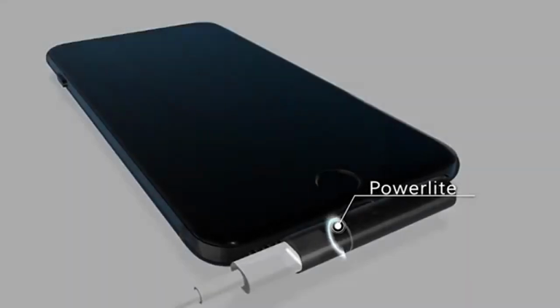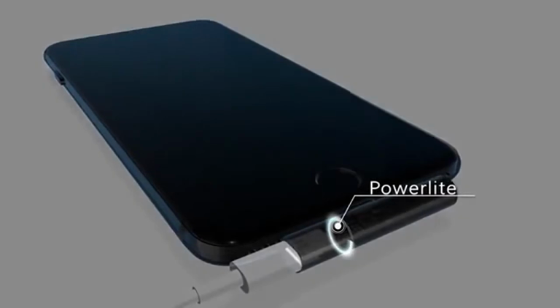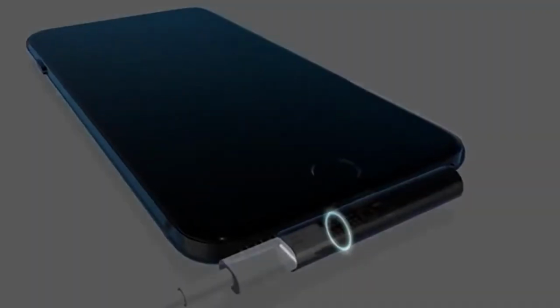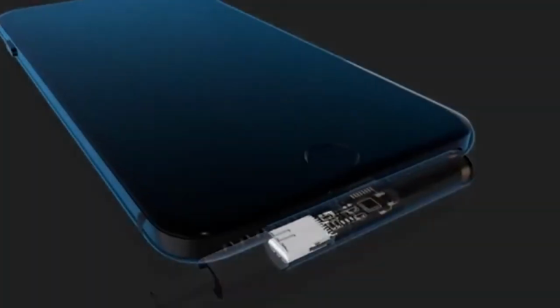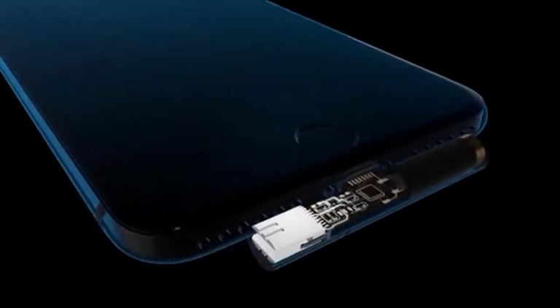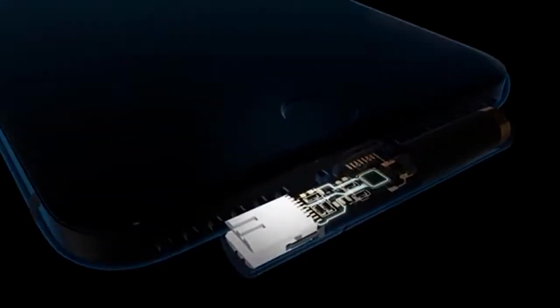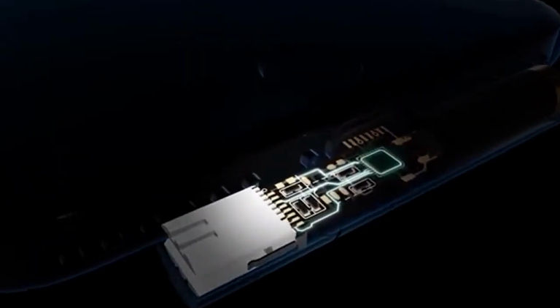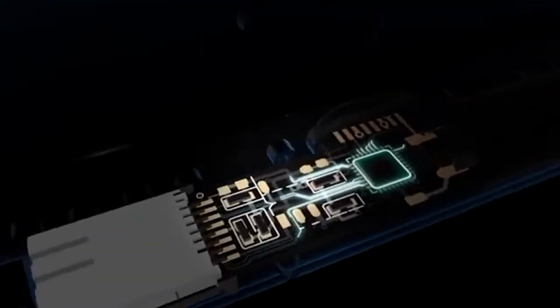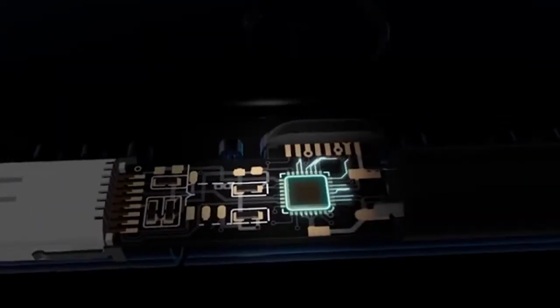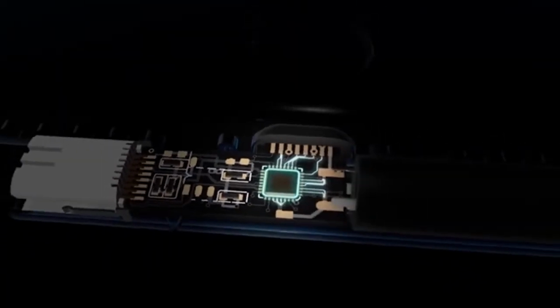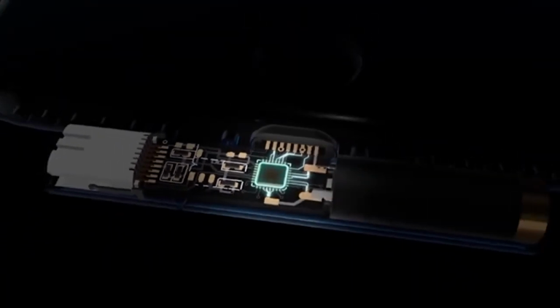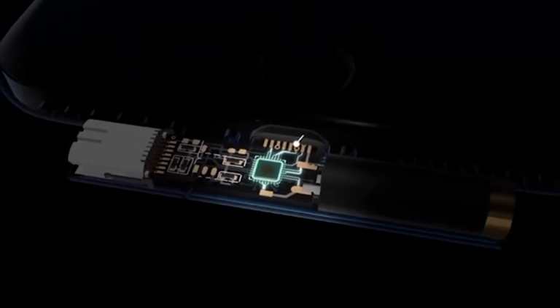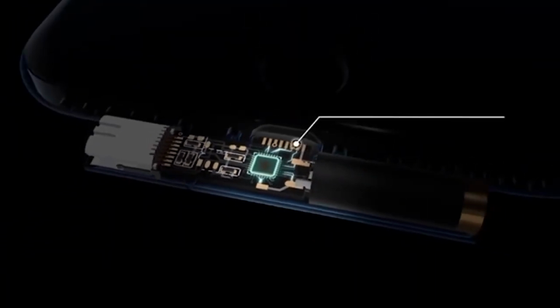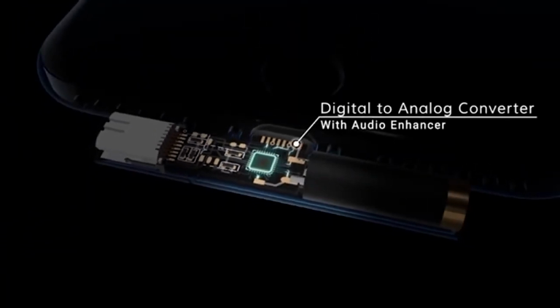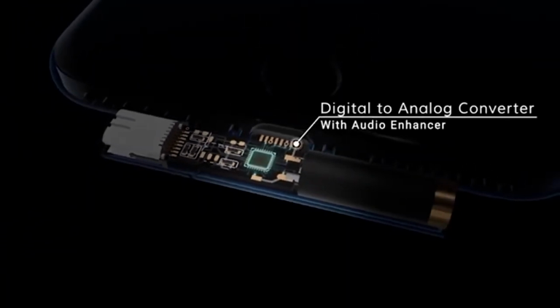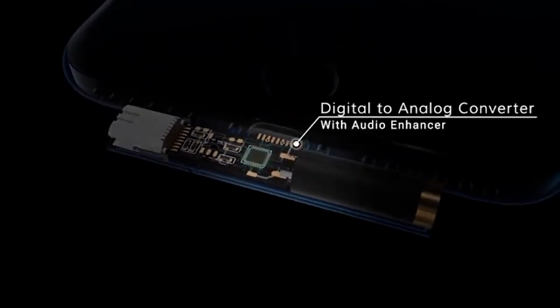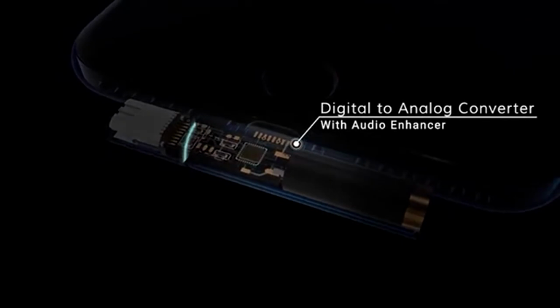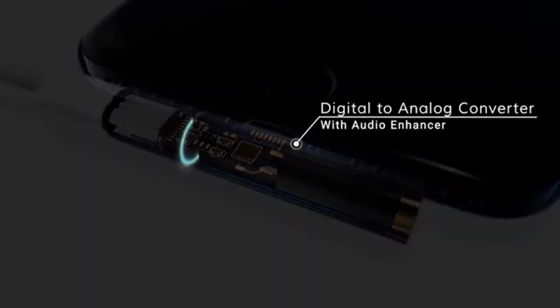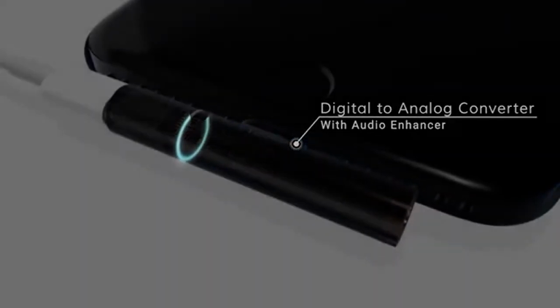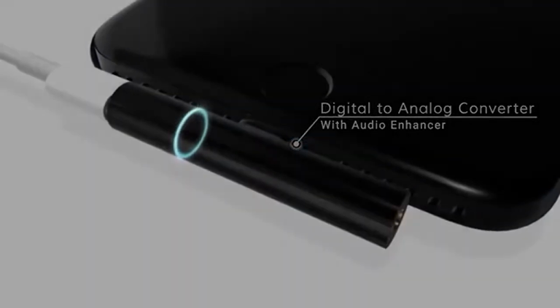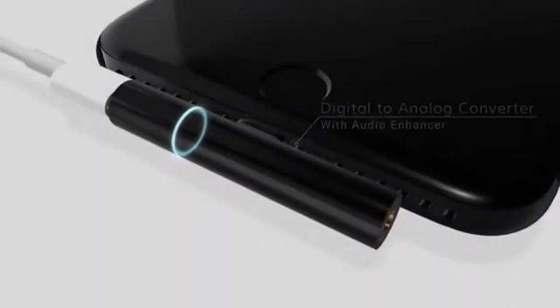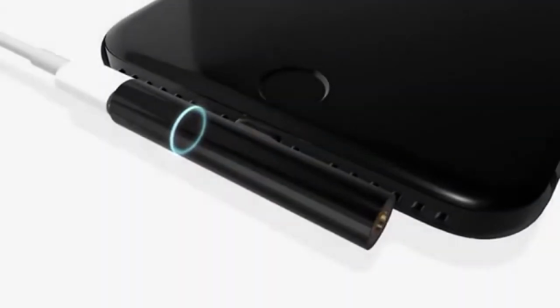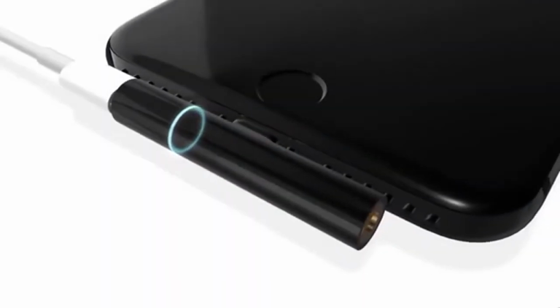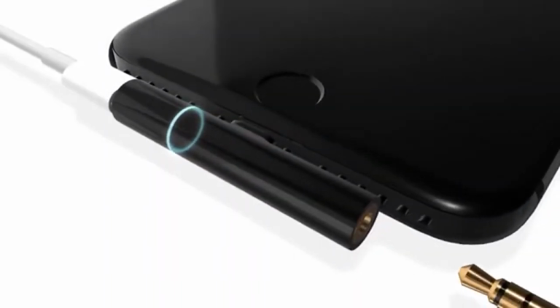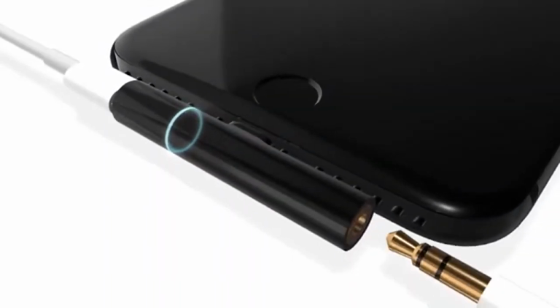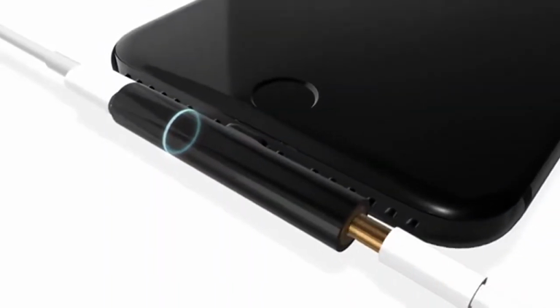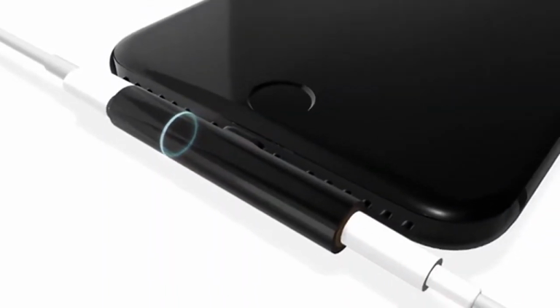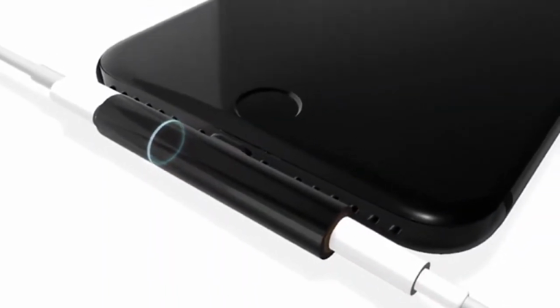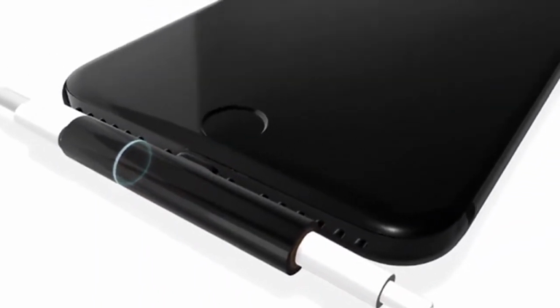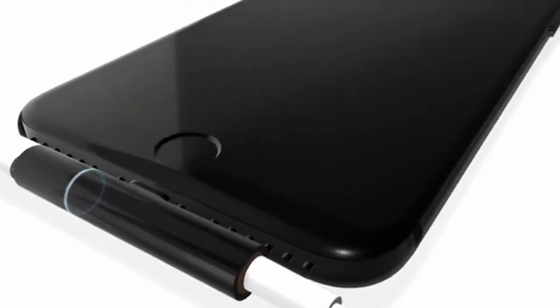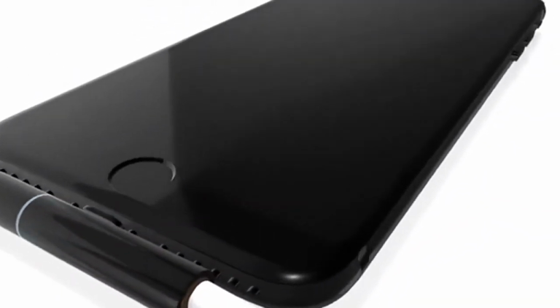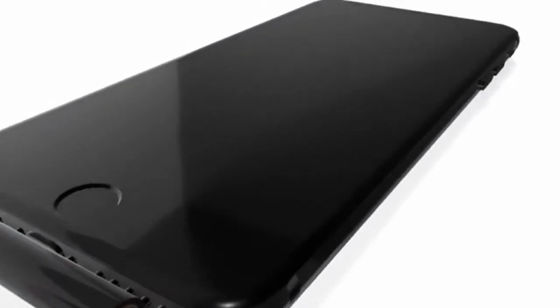The power light is an LED indicator — it turns on when your phone is charging. The dedicated DAC combined with the audio enhancer helps you get the best music quality without having to give up your high-end headphones.